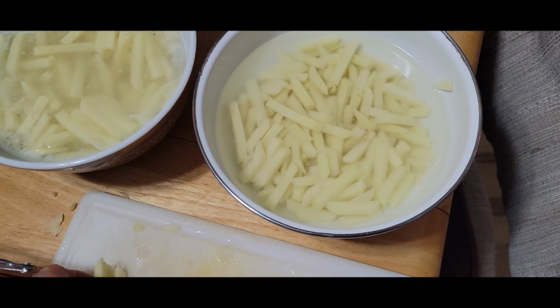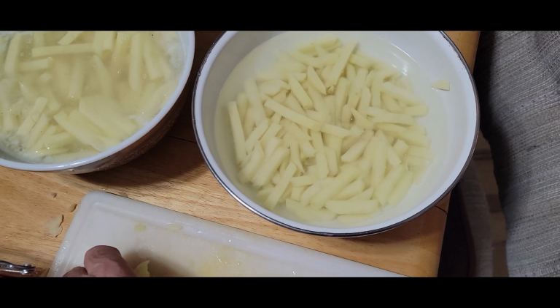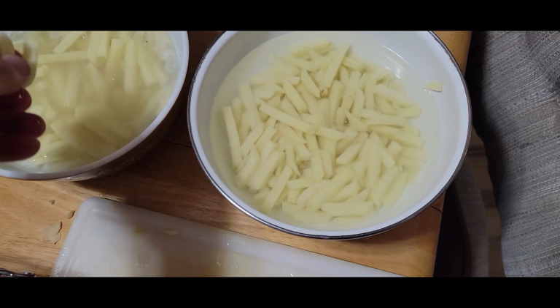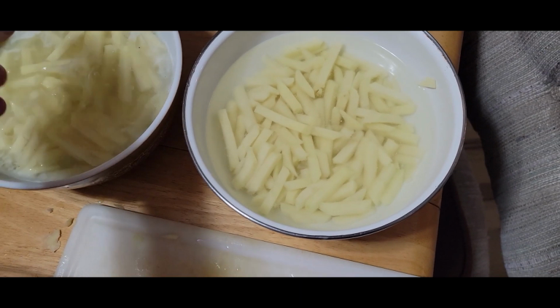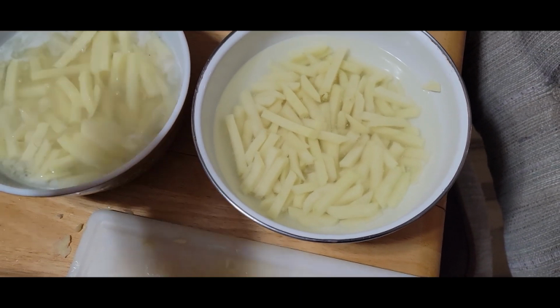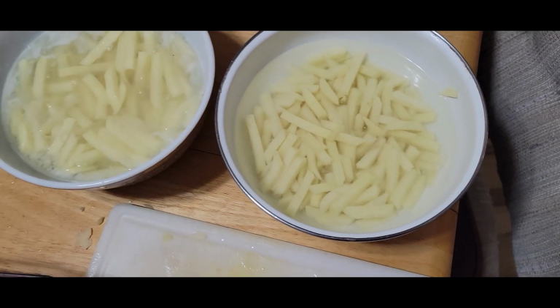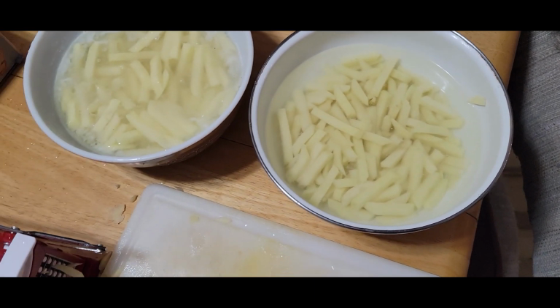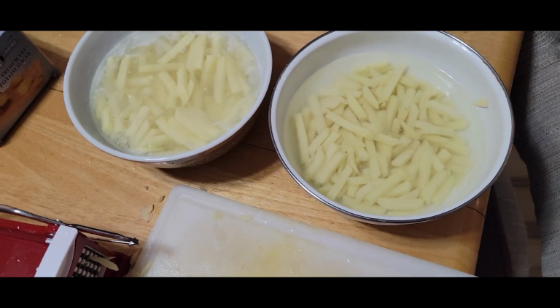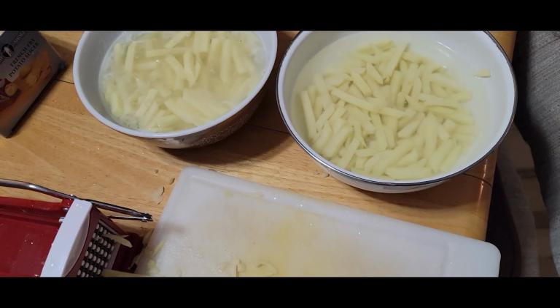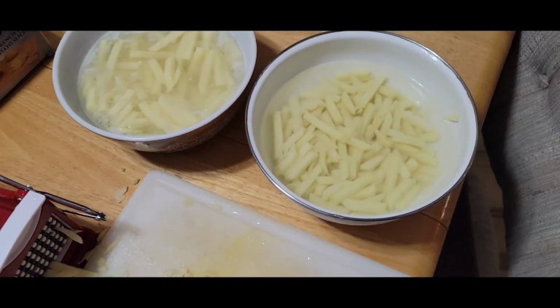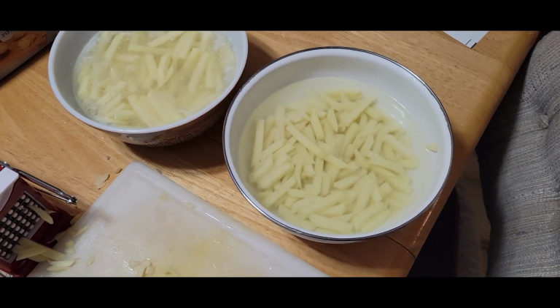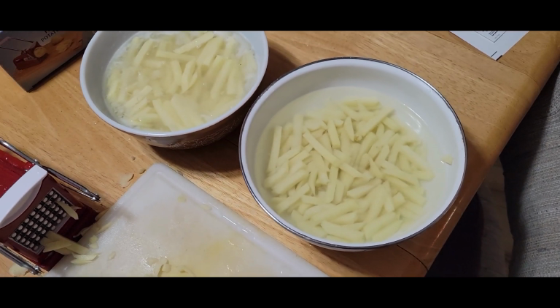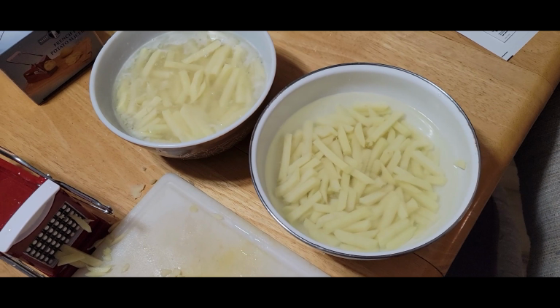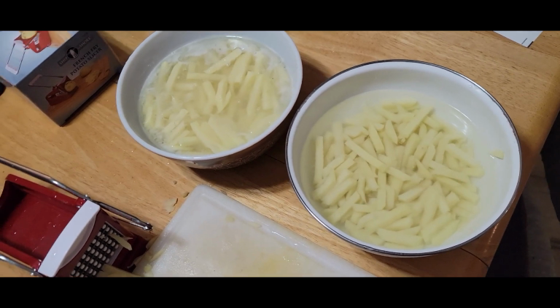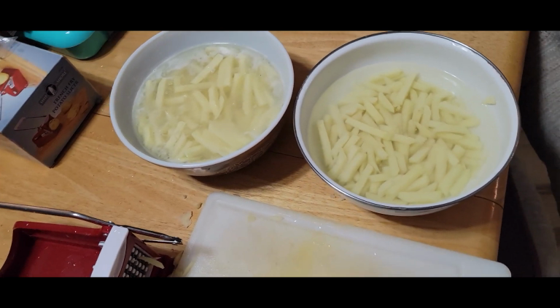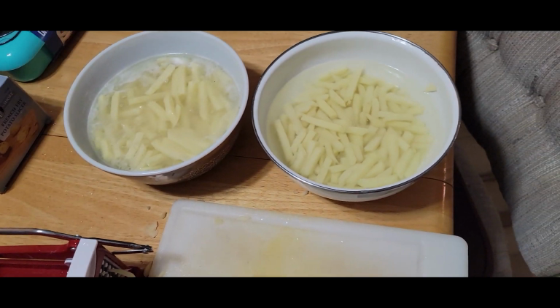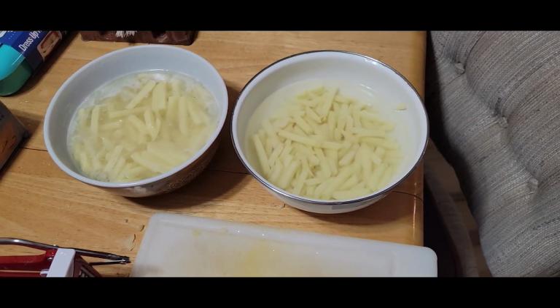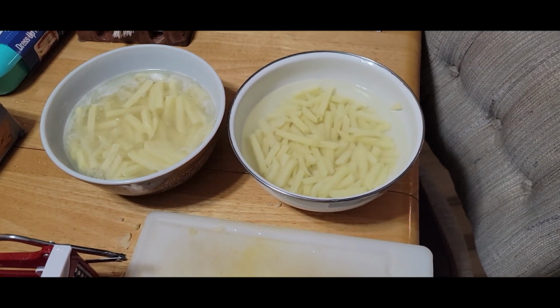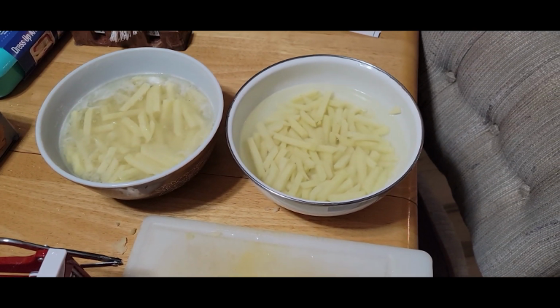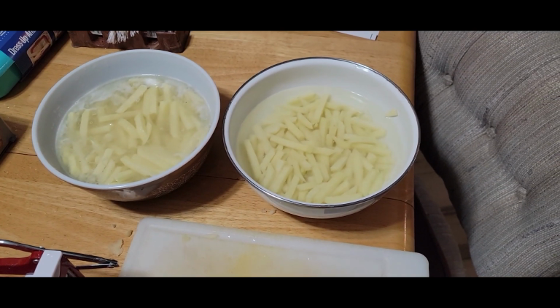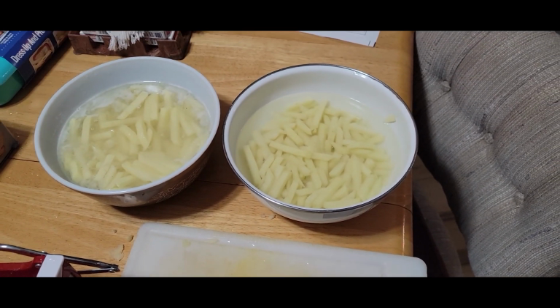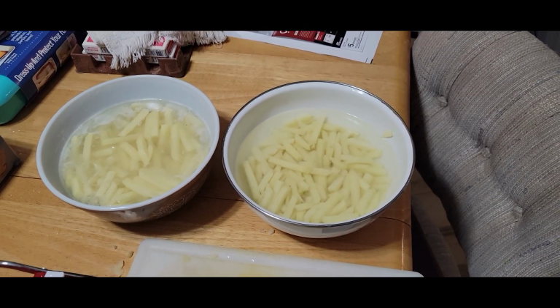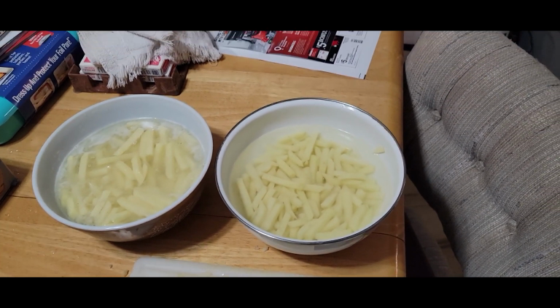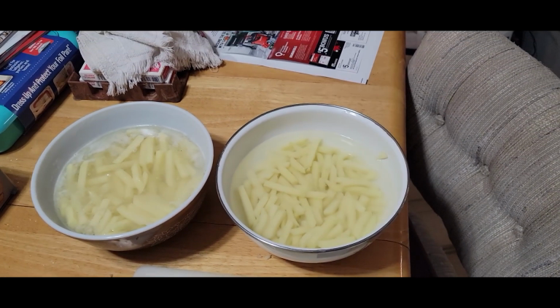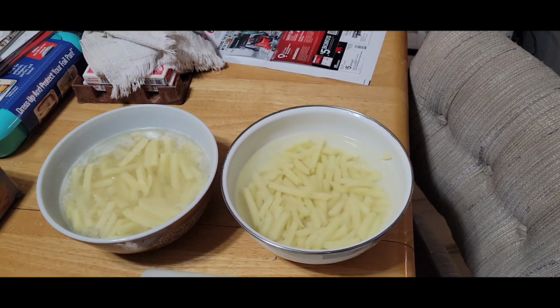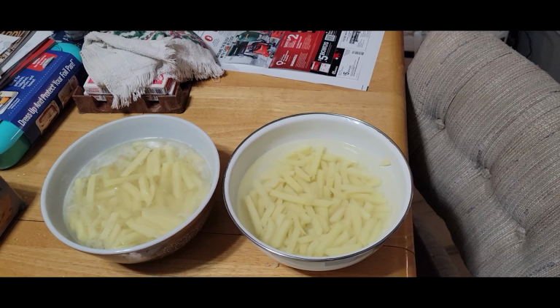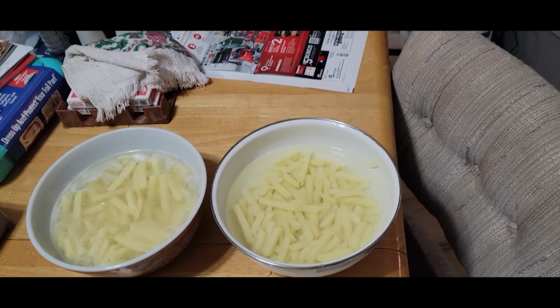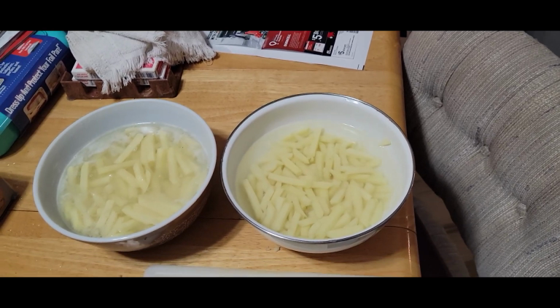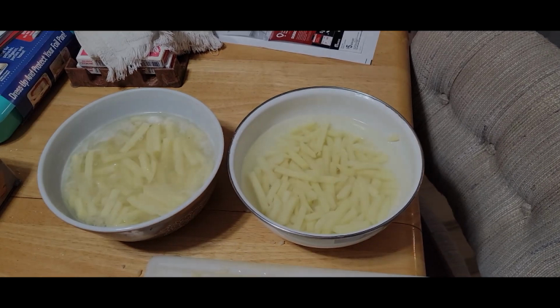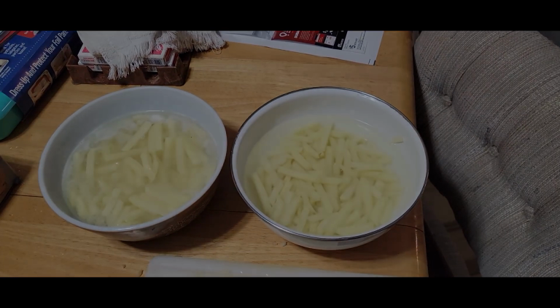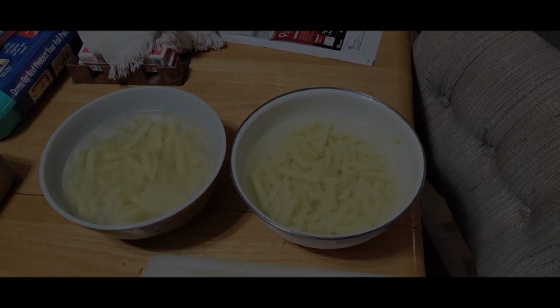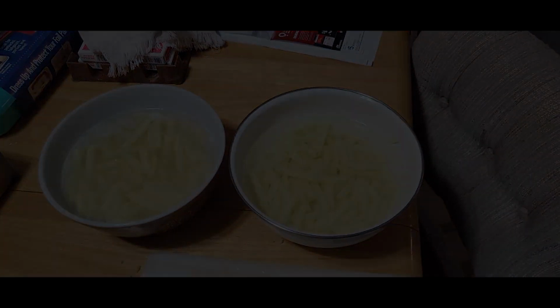After we get them rinsed off, we'll put them on the trays and see how our first full batch goes after the vacuum error has been fixed. We'll keep going from there.